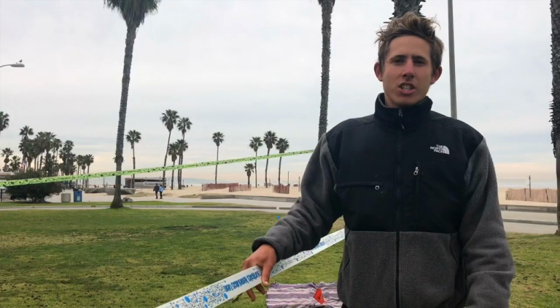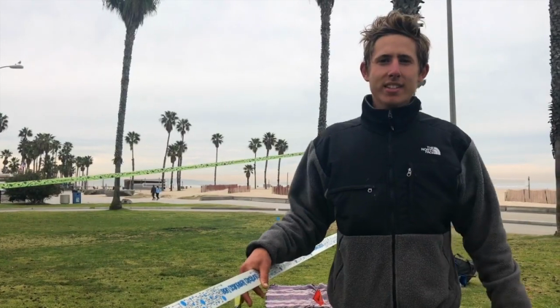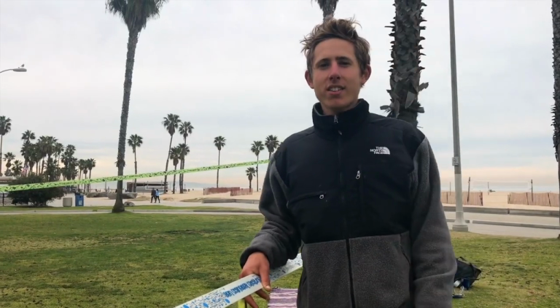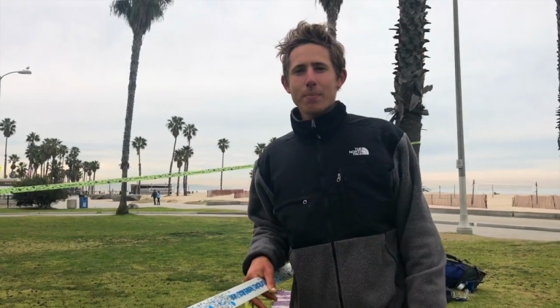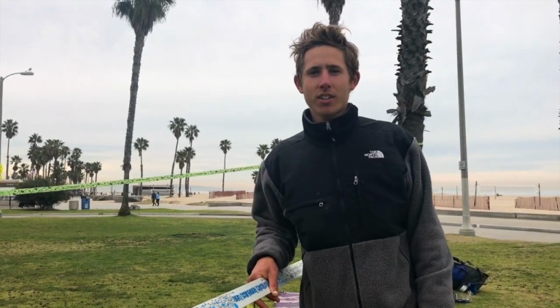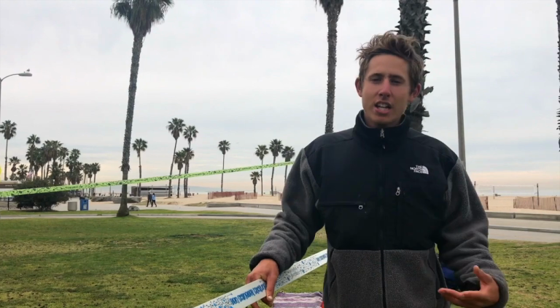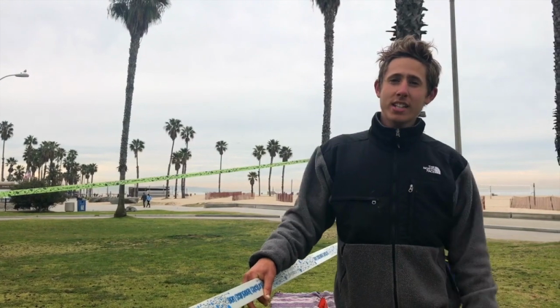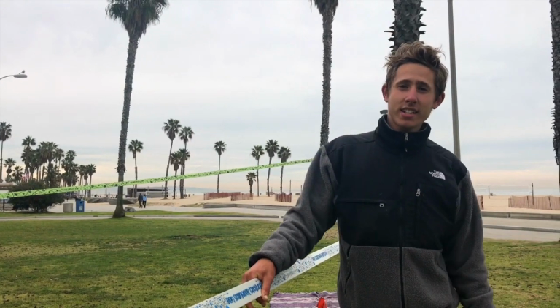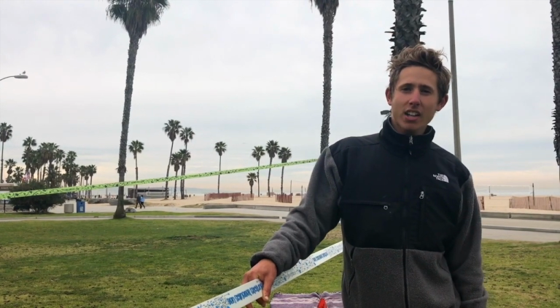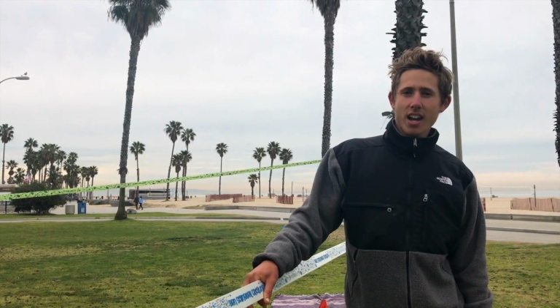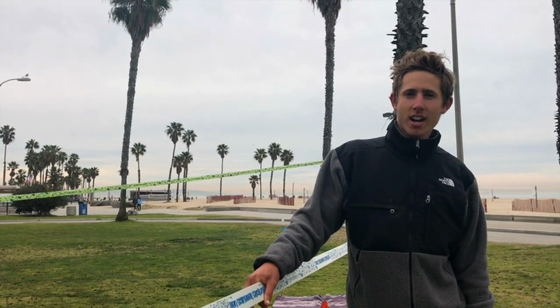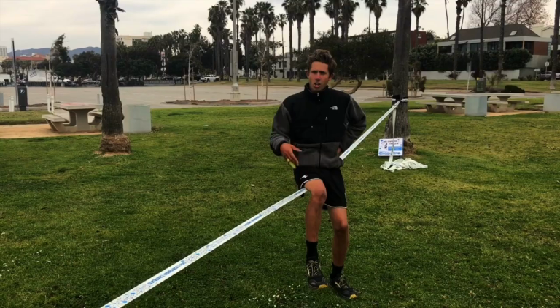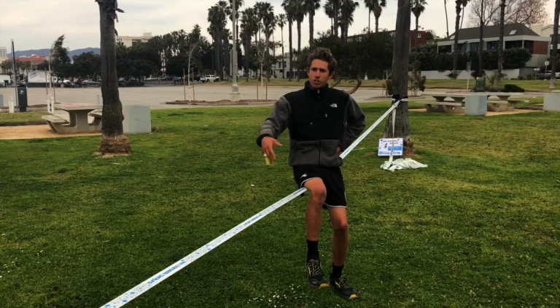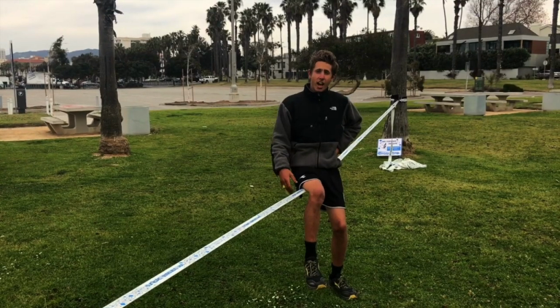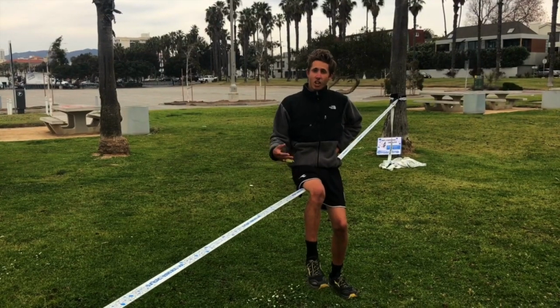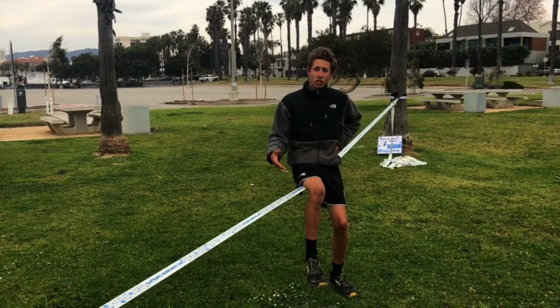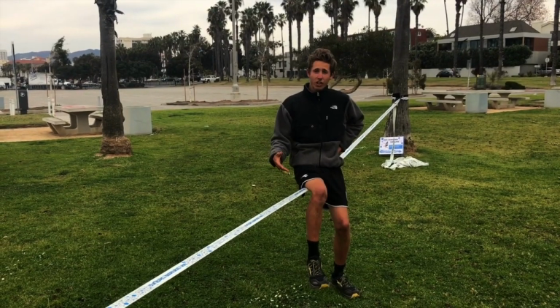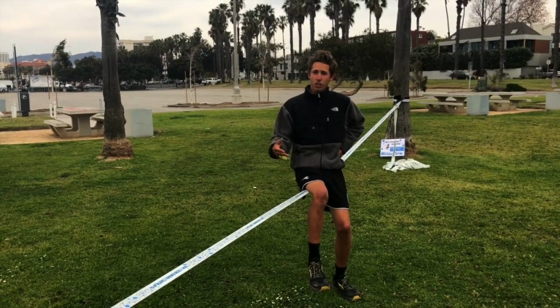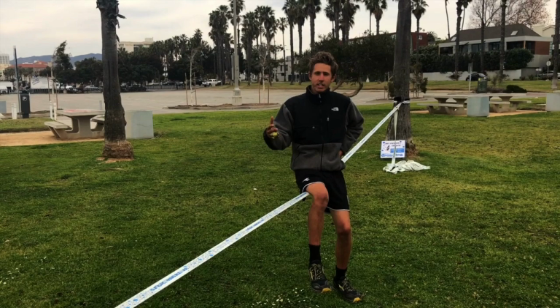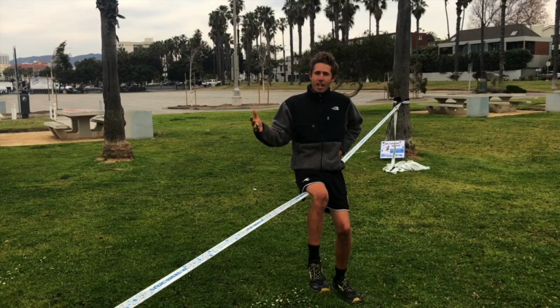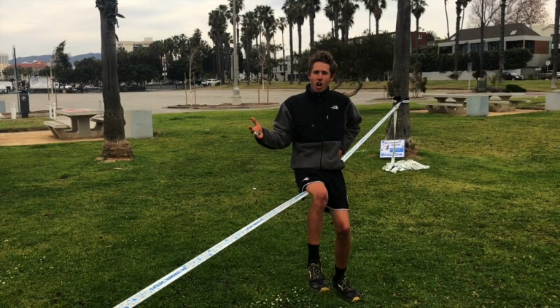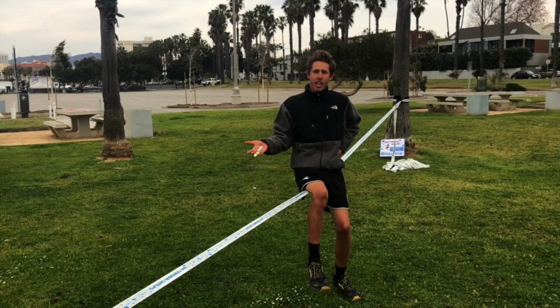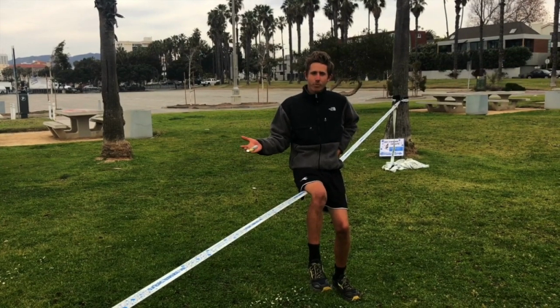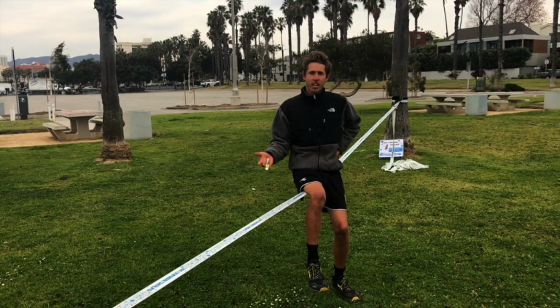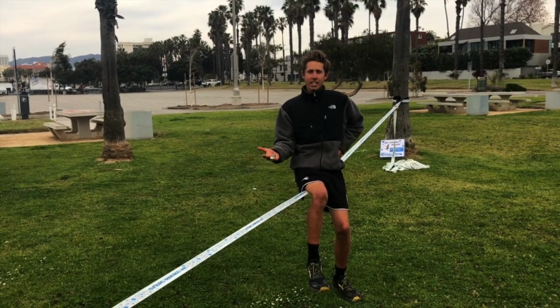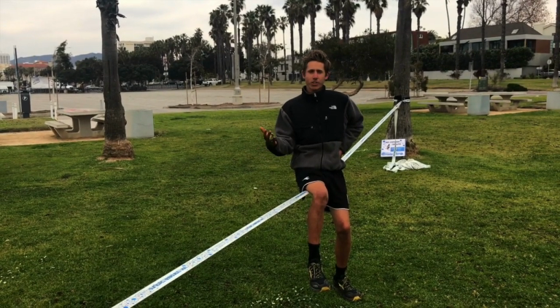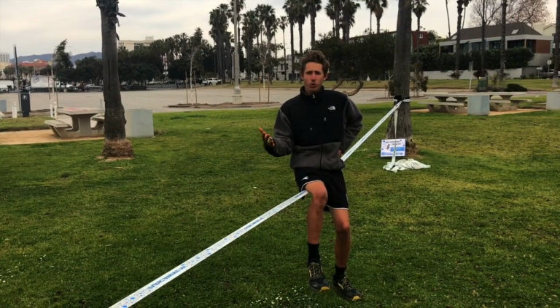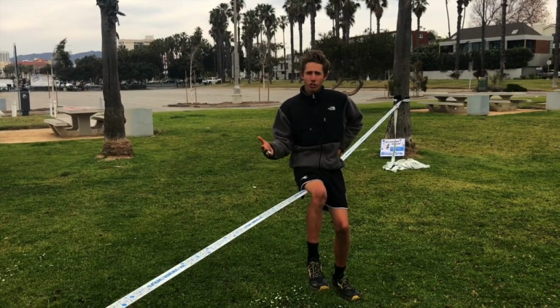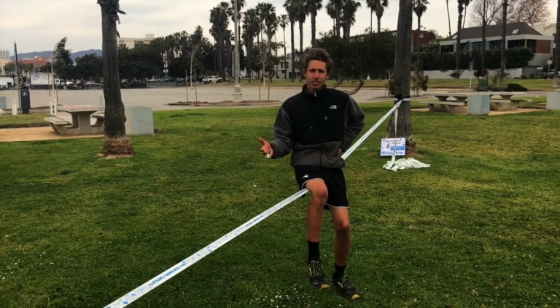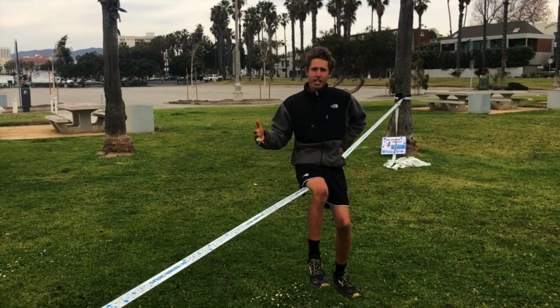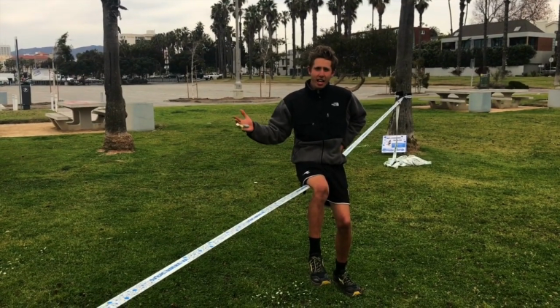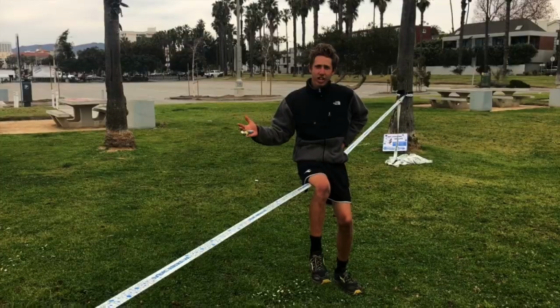I designed this slackline personally. You can get it at ascendingslacklines.com. This slackline is a hundred feet long so you can set it up extra long to get extra bounce, and it comes with two larger ratchets so you can get it extra tight.